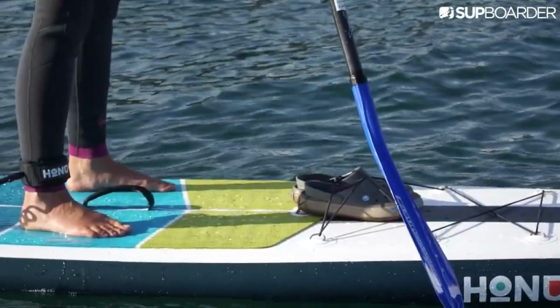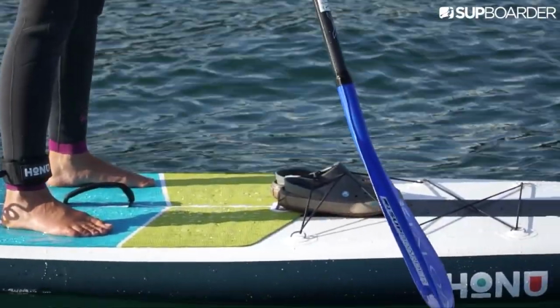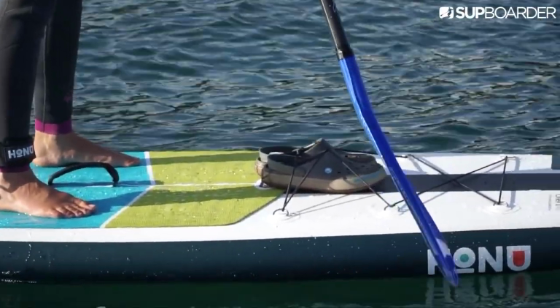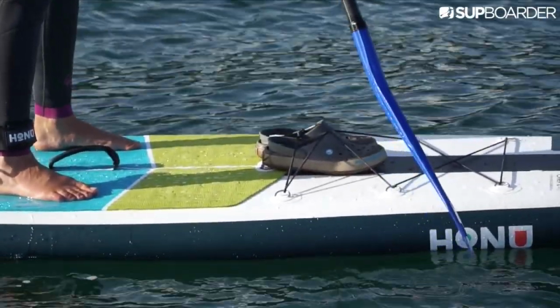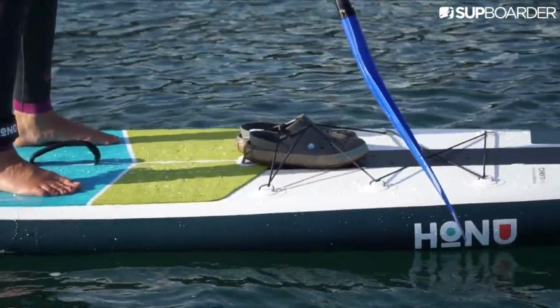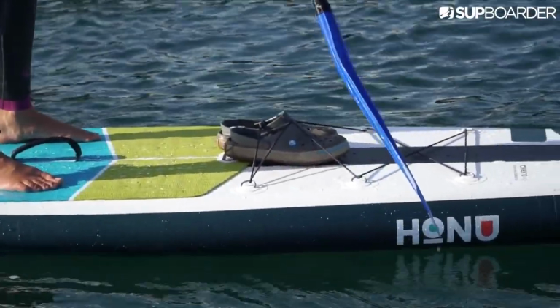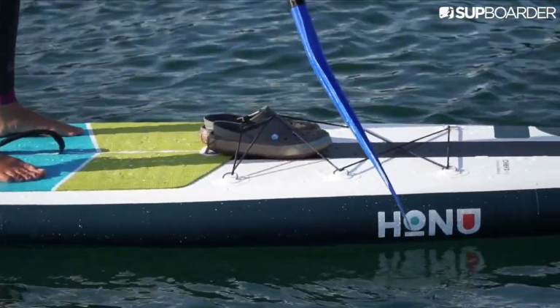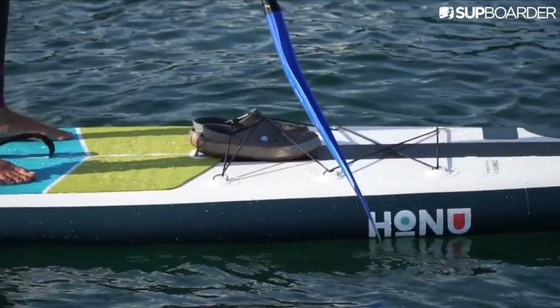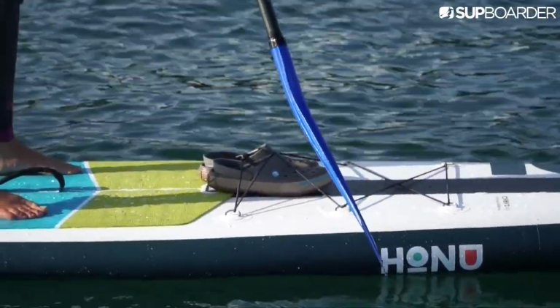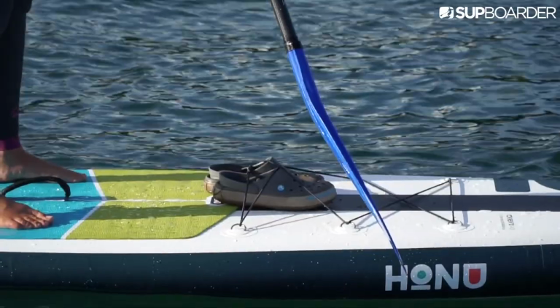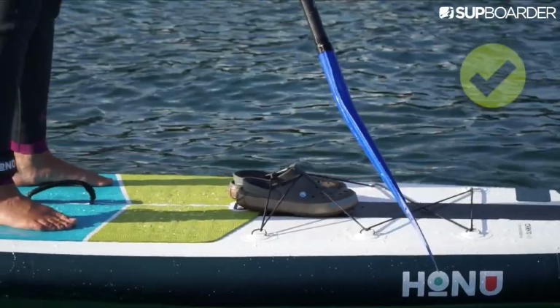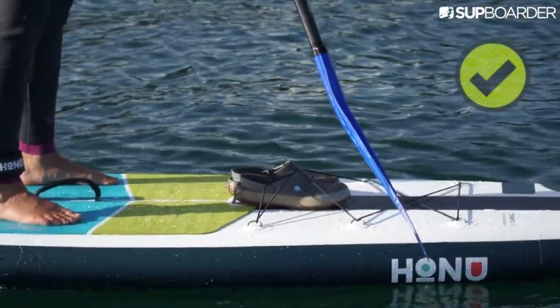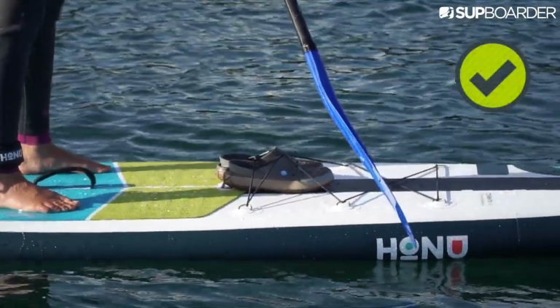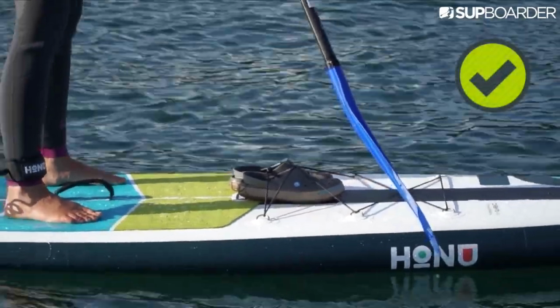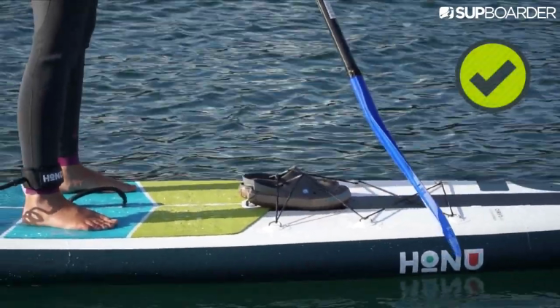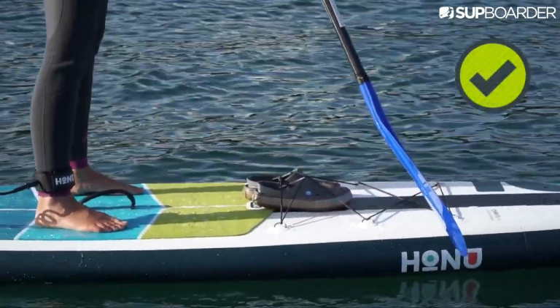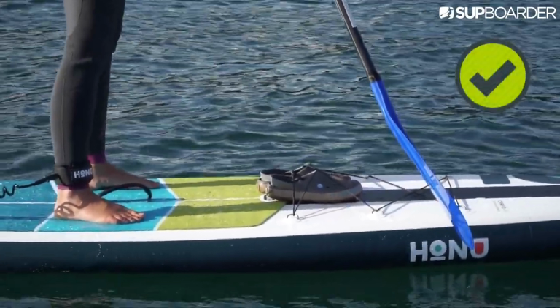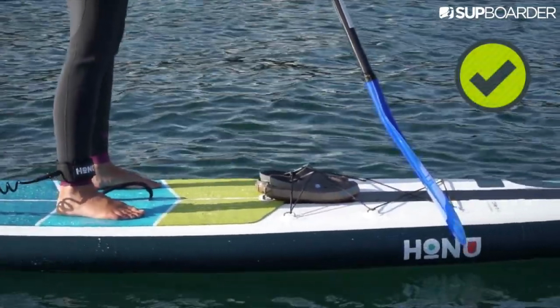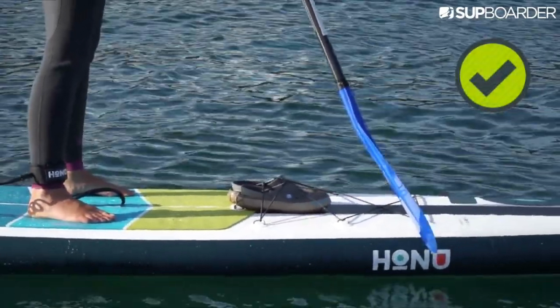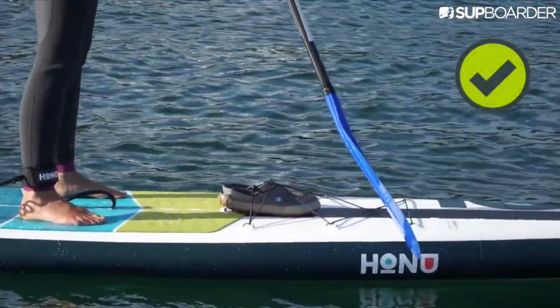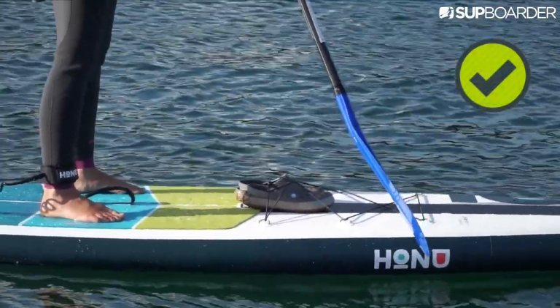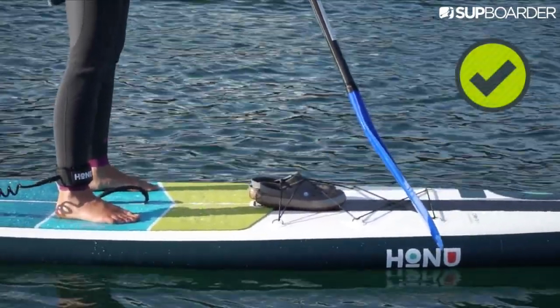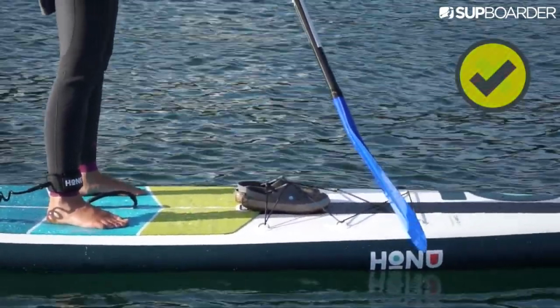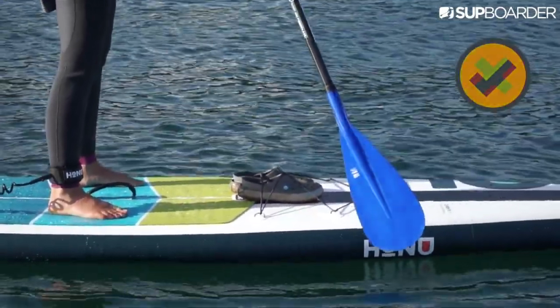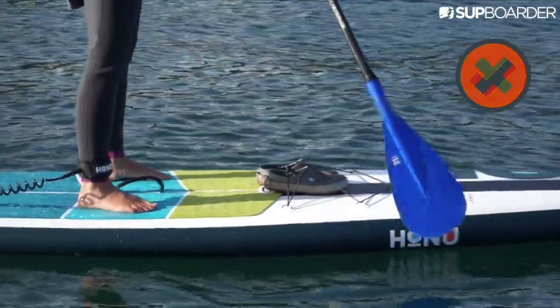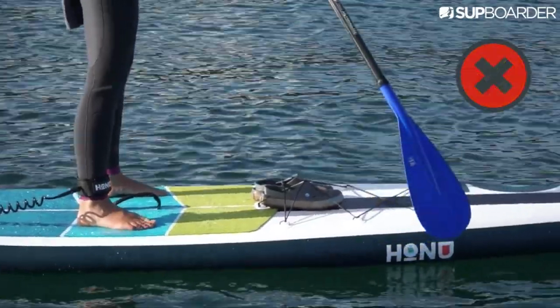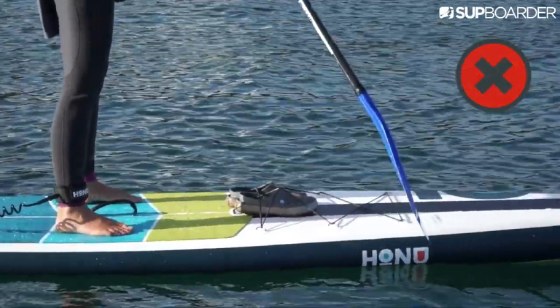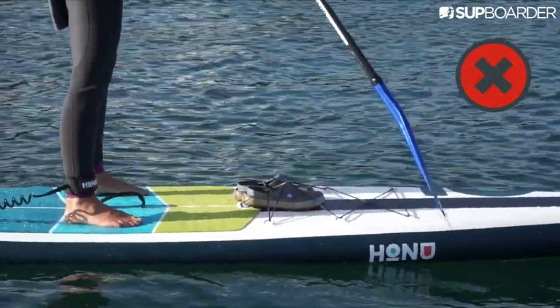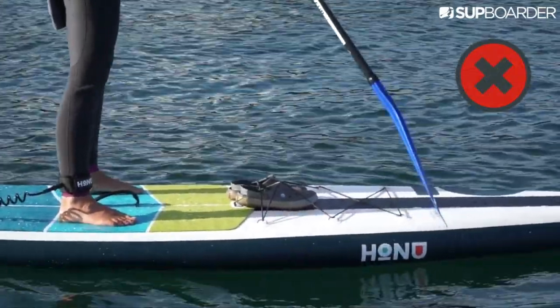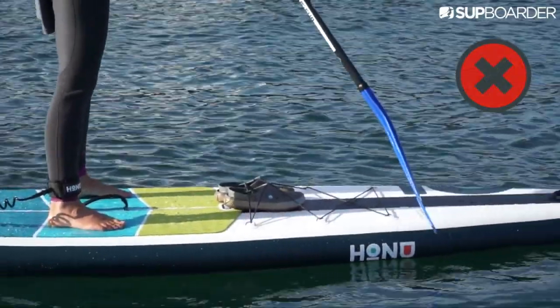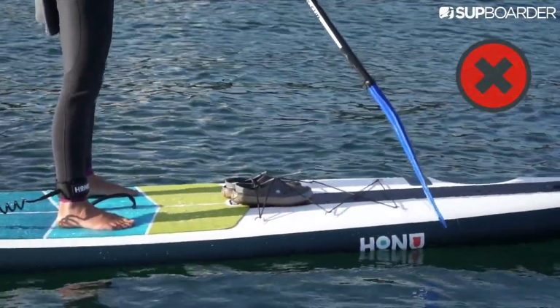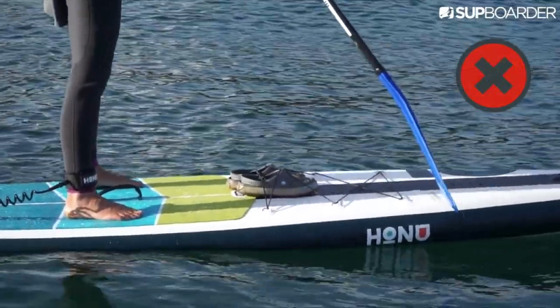You'll notice your SUP paddle blade has an angle or cant on it. When you're holding your paddle correctly, your paddle blade should be angled forwards when in the upright position, not backwards as many people think.